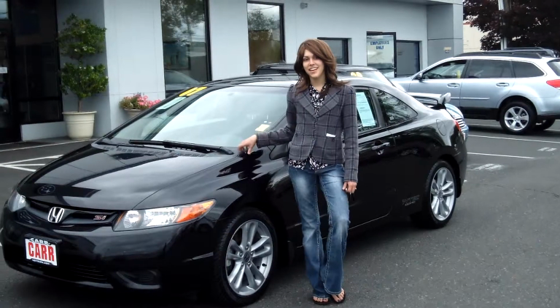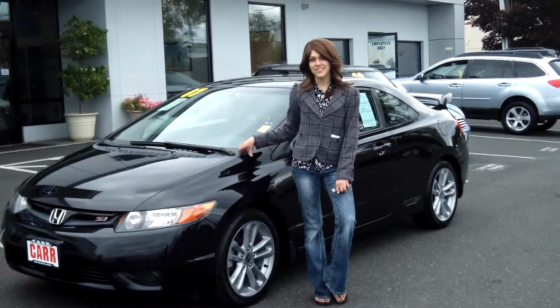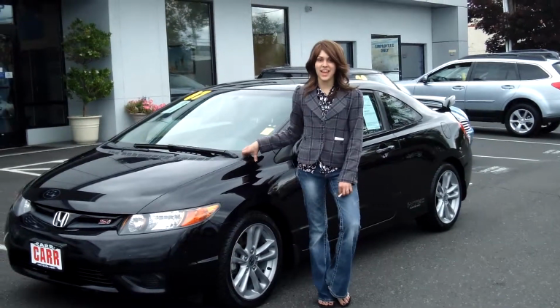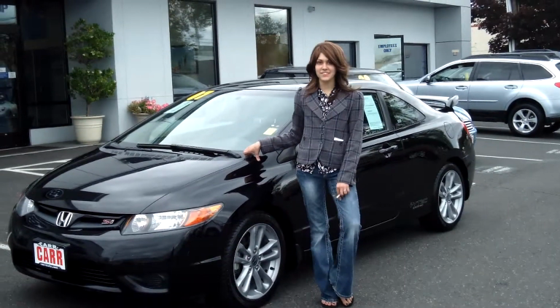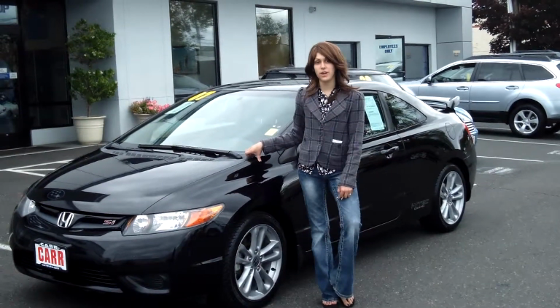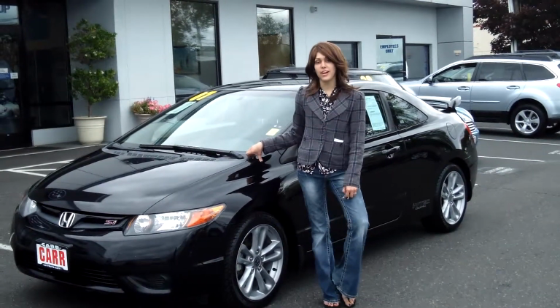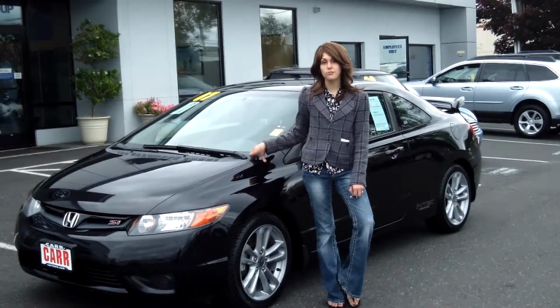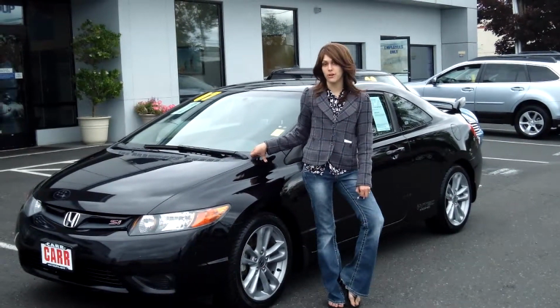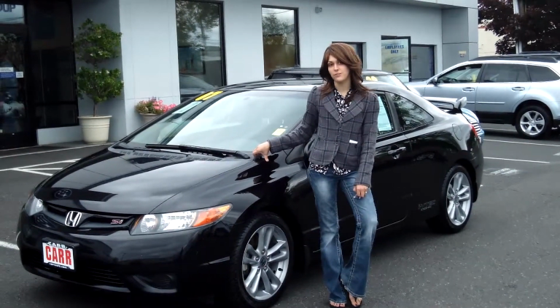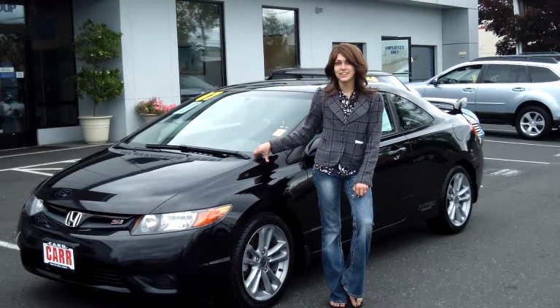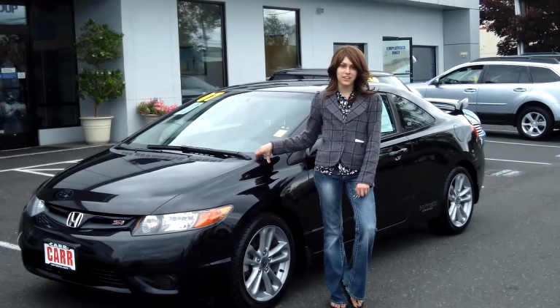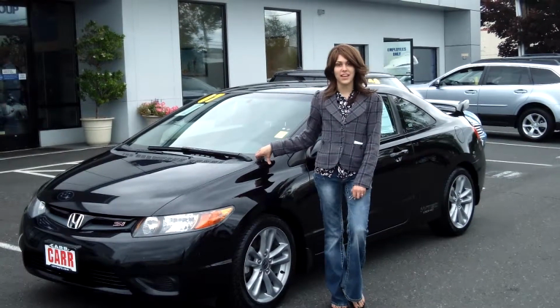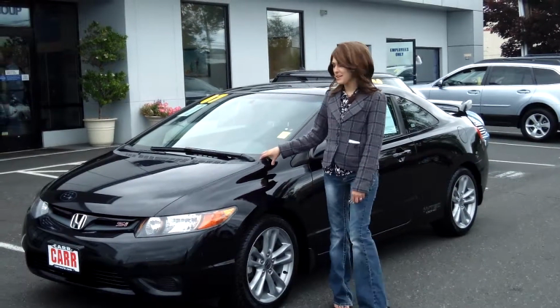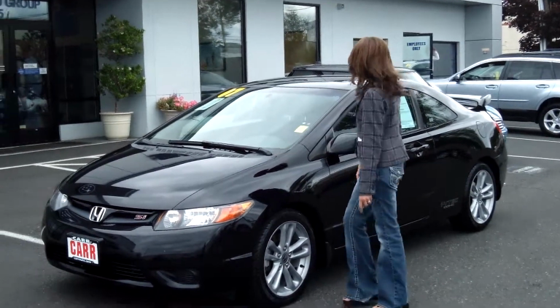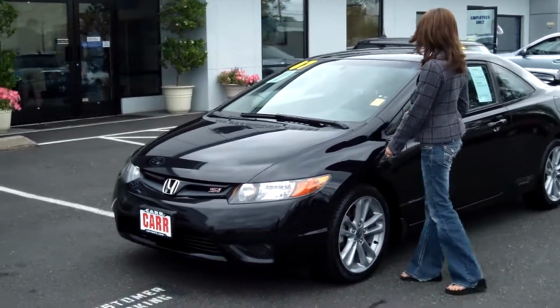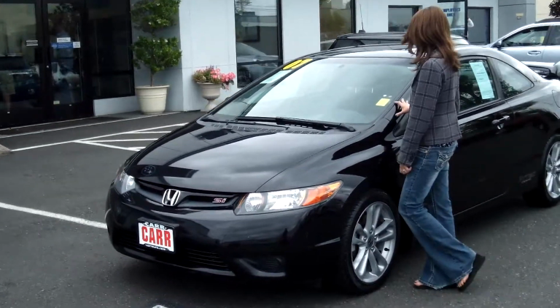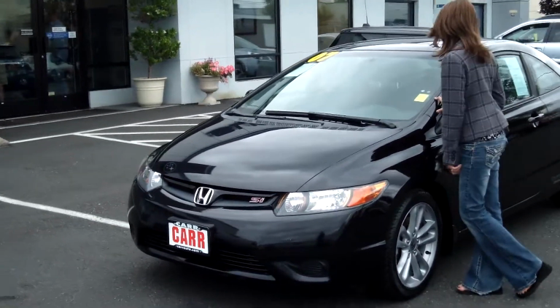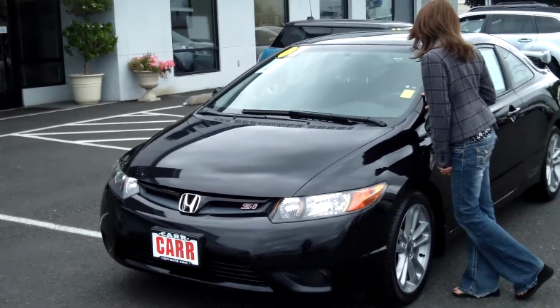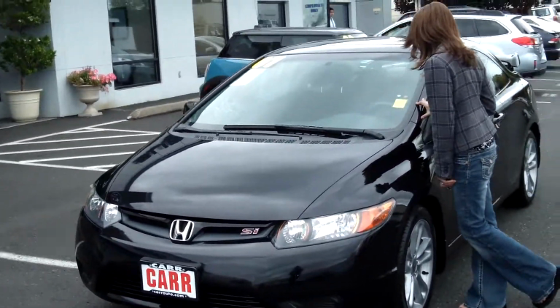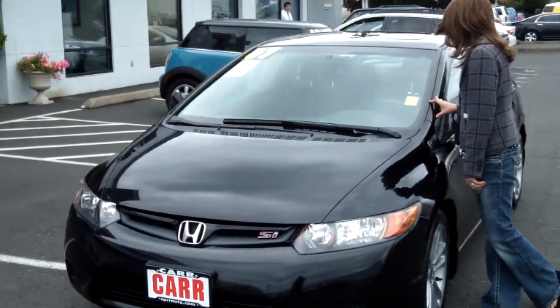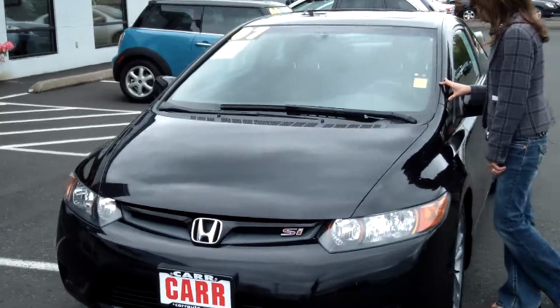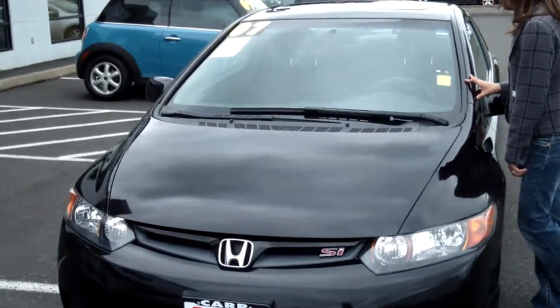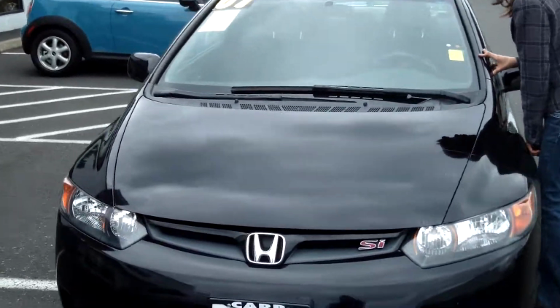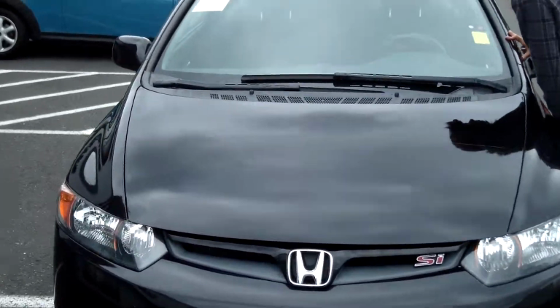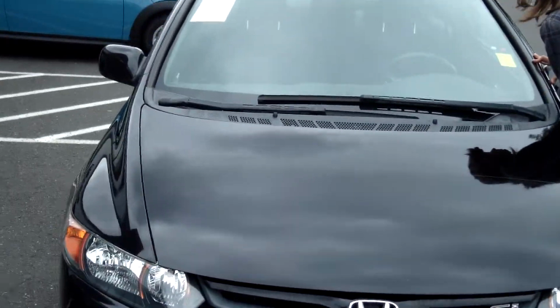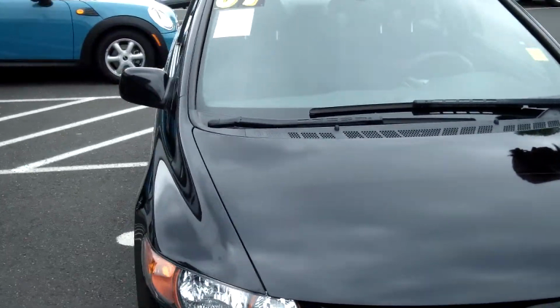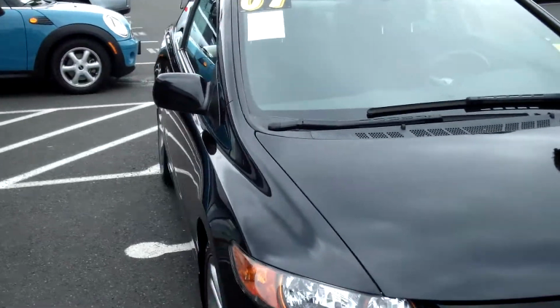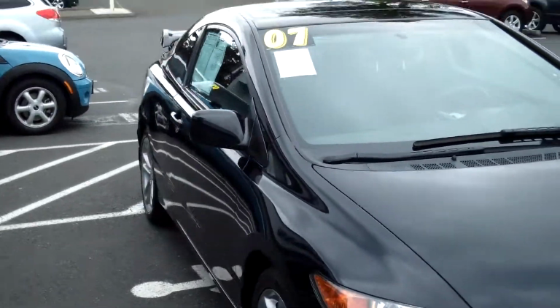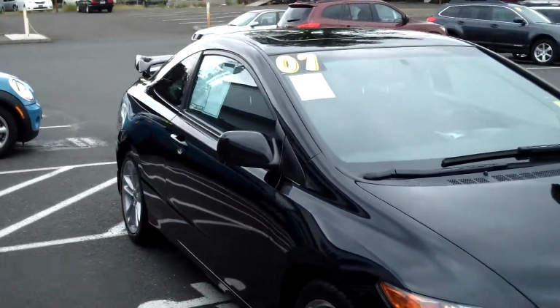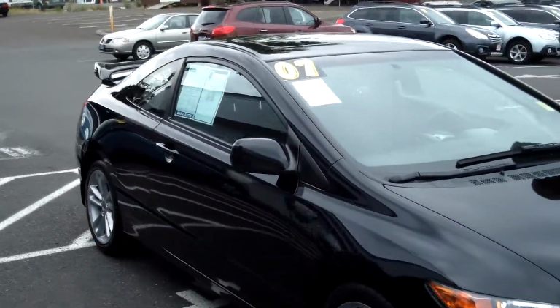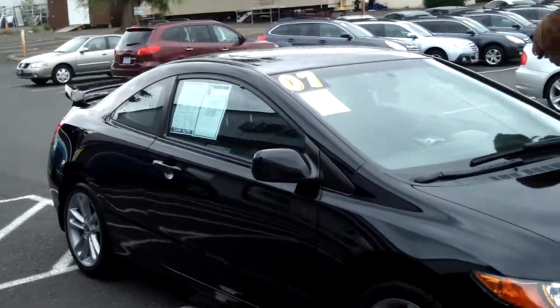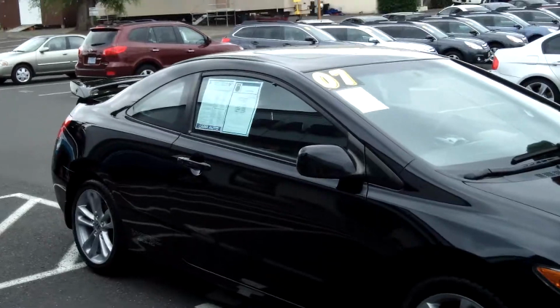Hey guys, this is Annalise. I am down here at Car Subaru in Beaverton. Thank you for clicking on that link. This is your virtual tour for a 2007 Honda Civic. Stock number SWC P2808B1B.